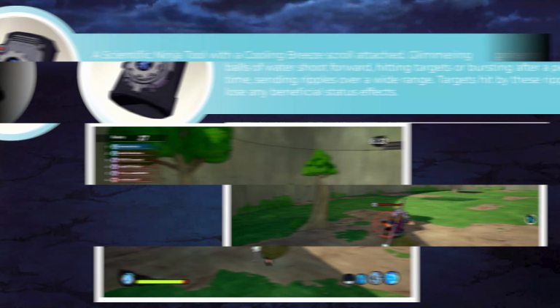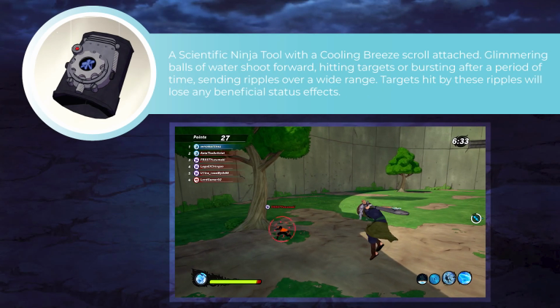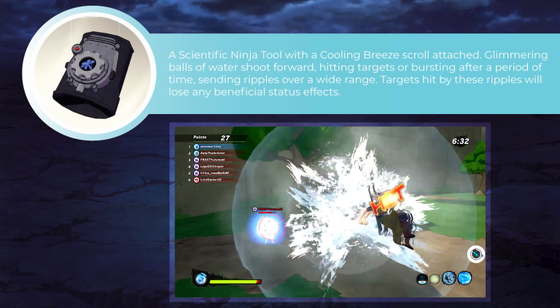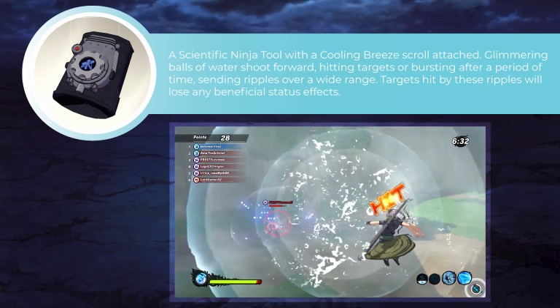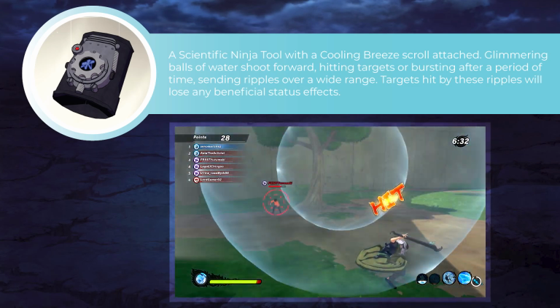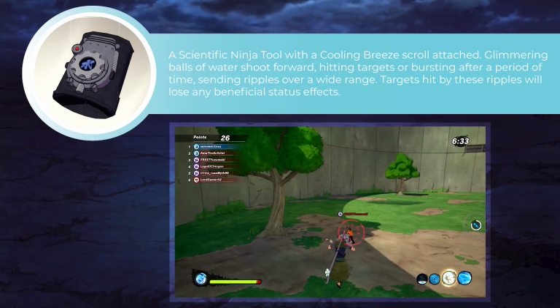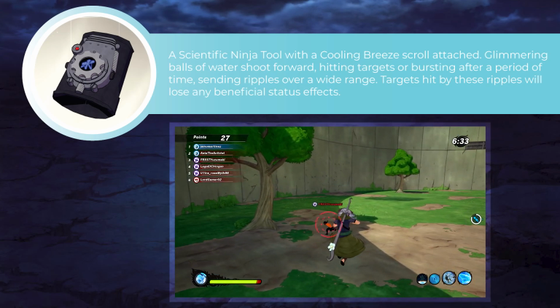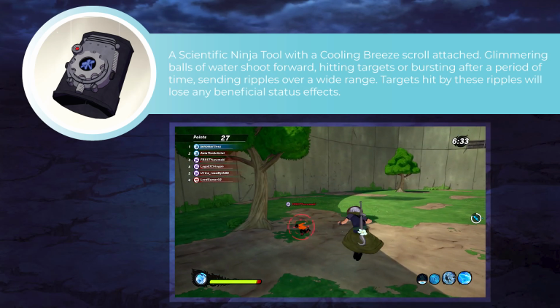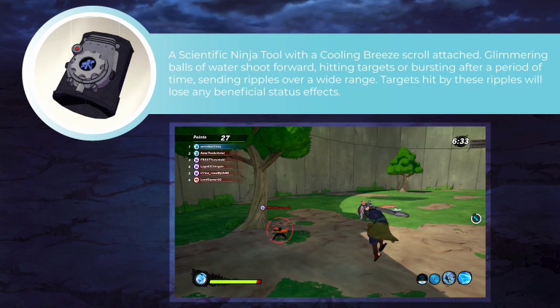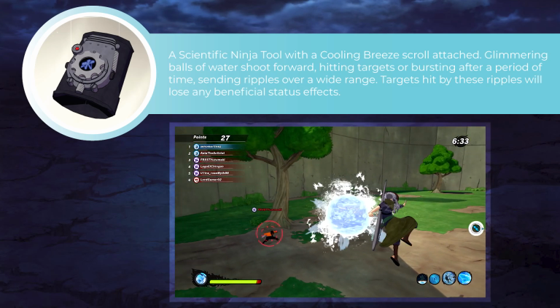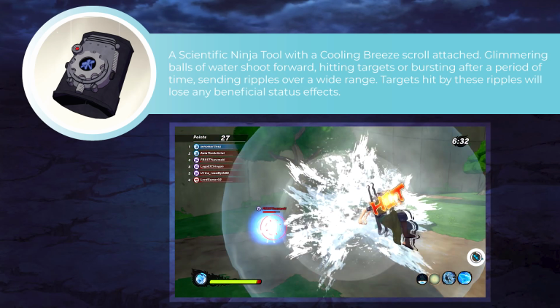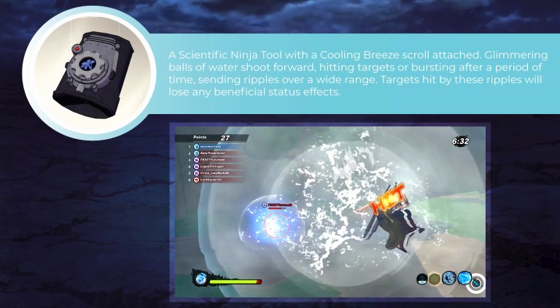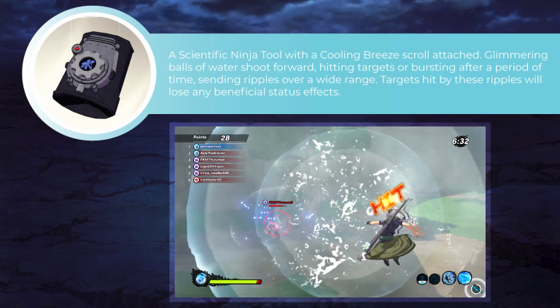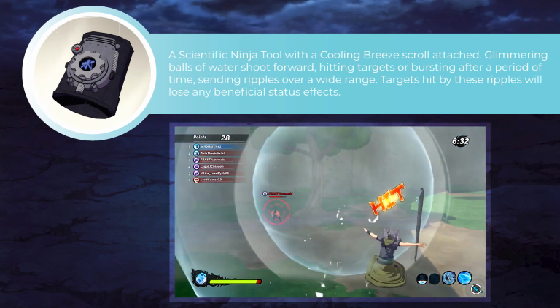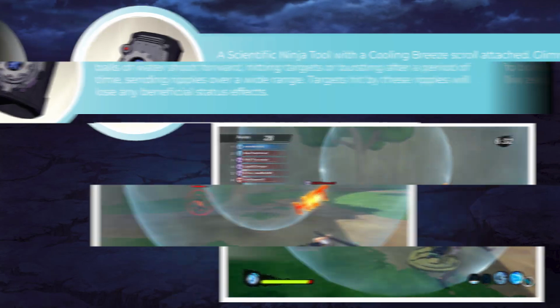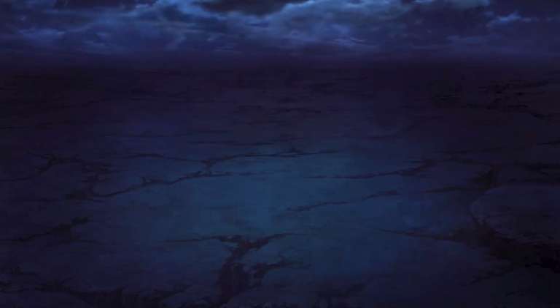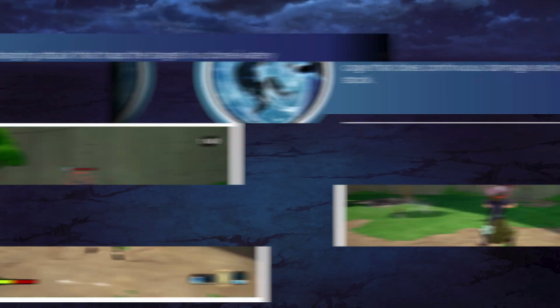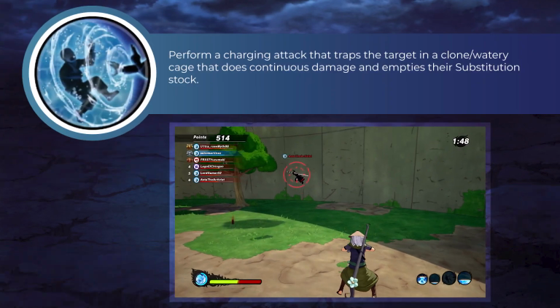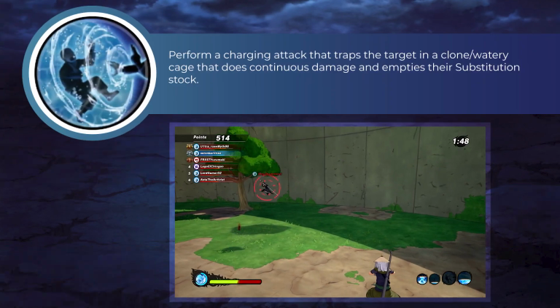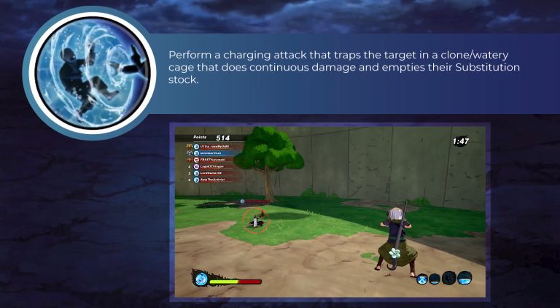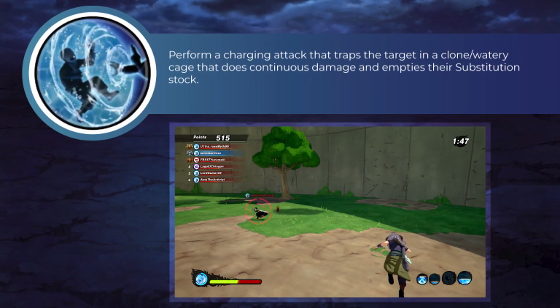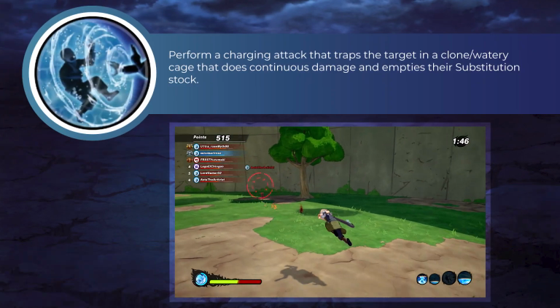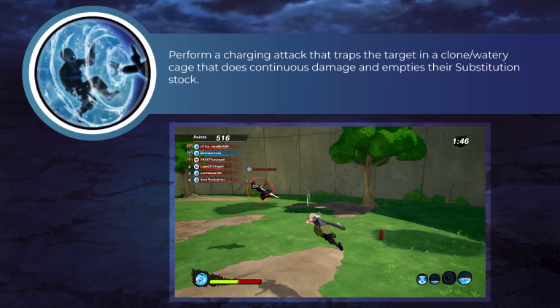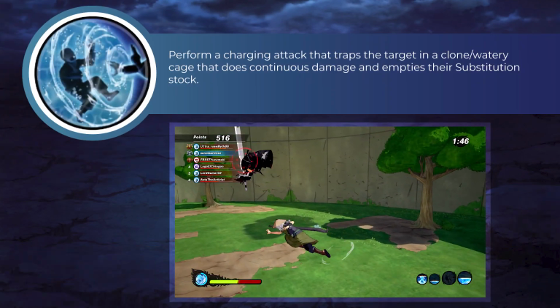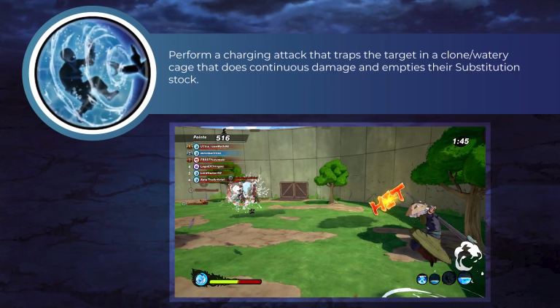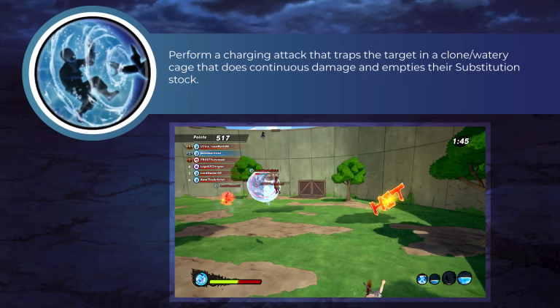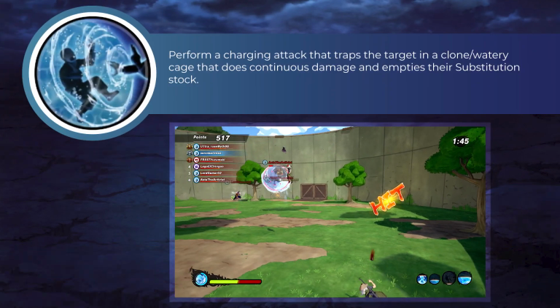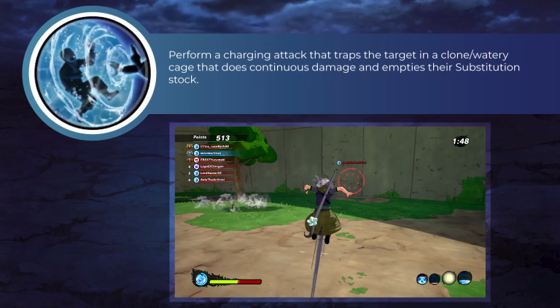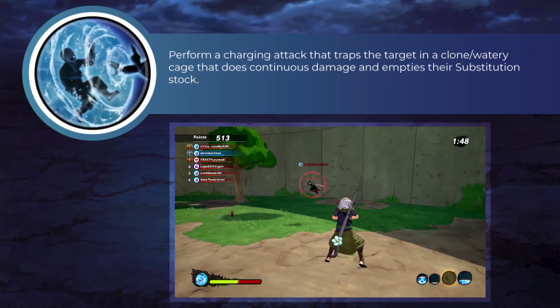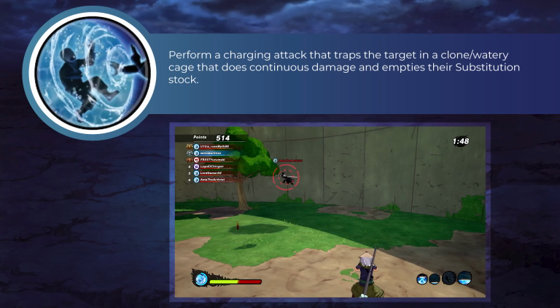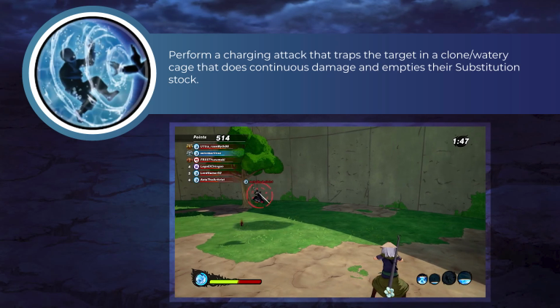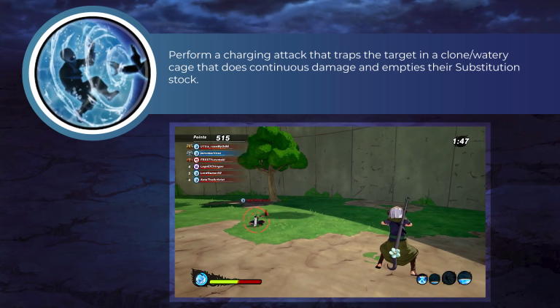Alright, now of course for our Ninja Tool, we have the Cooling Breeze Ninja Tool. For our first Ninjutsu, we do have Water Prison, which is available through the Zabuza DLC.